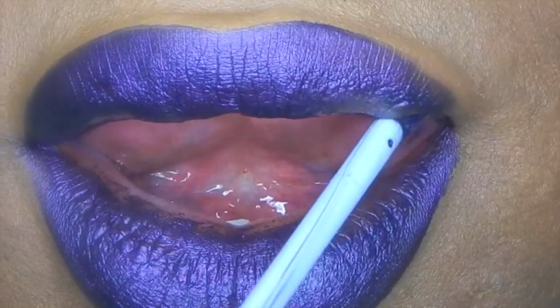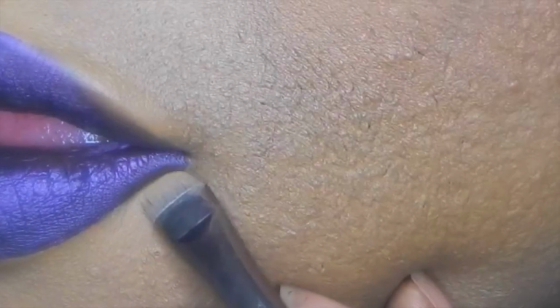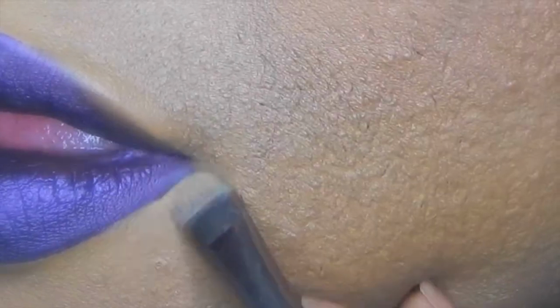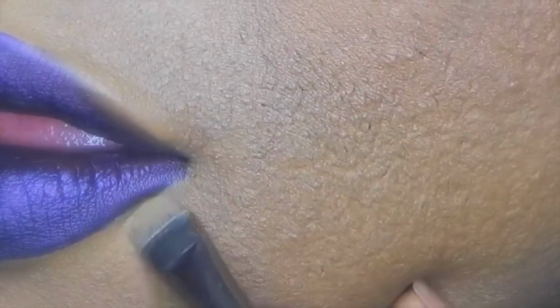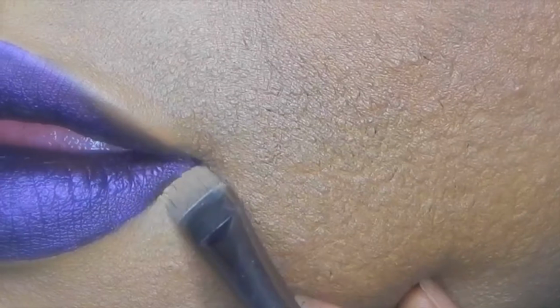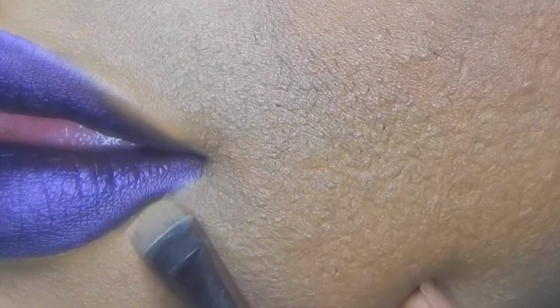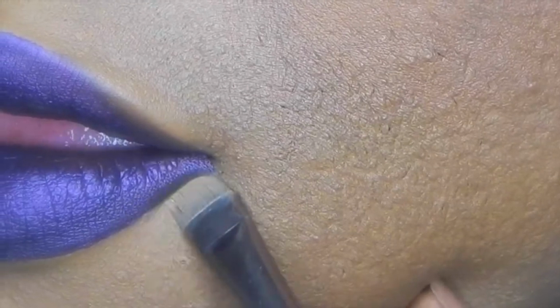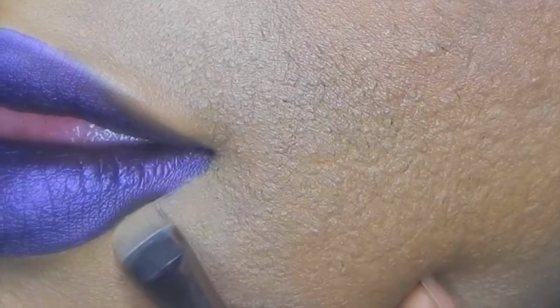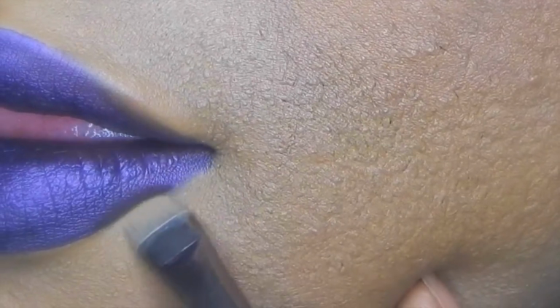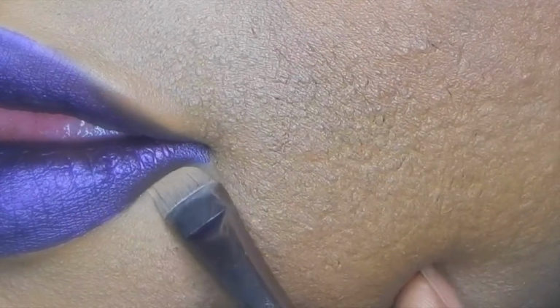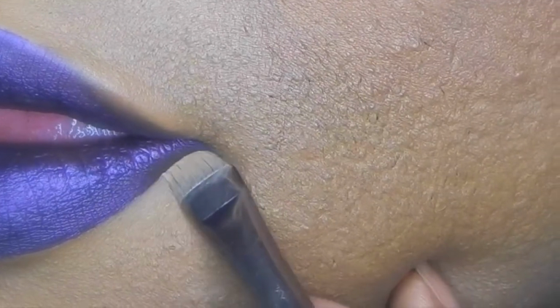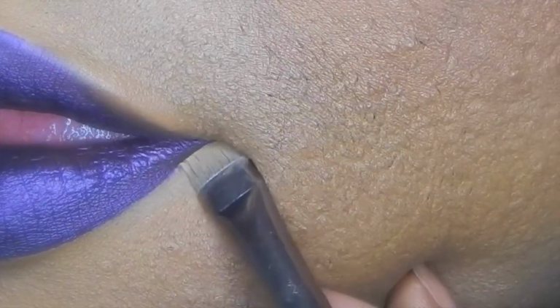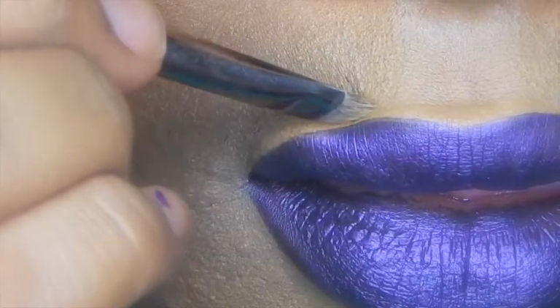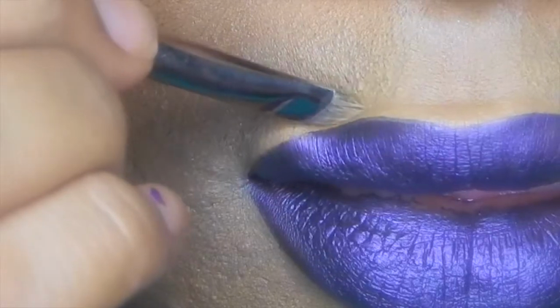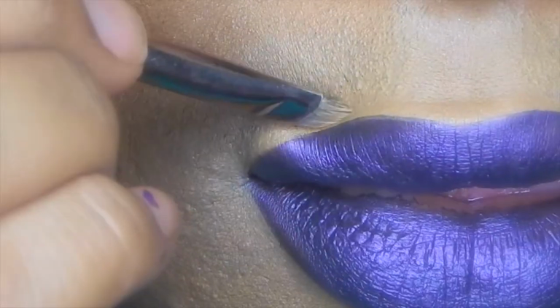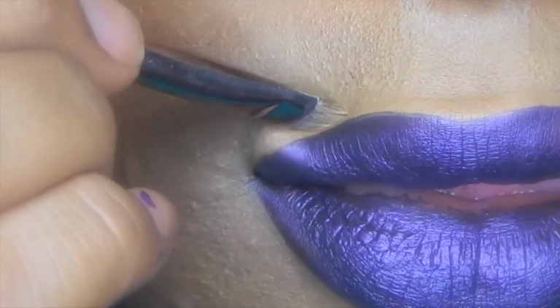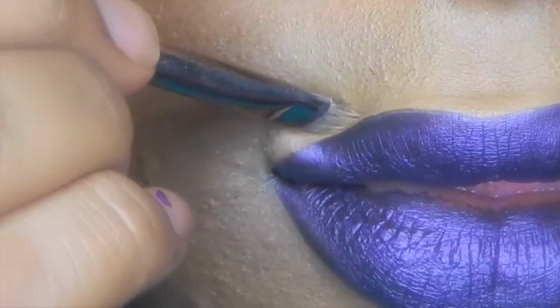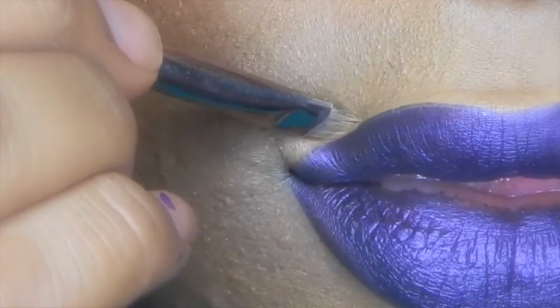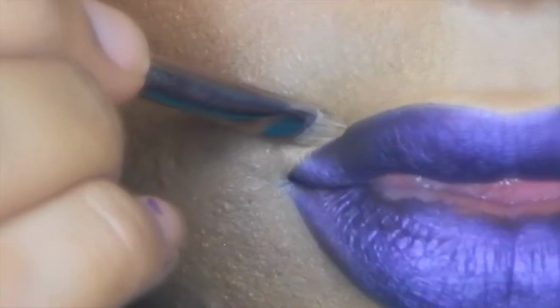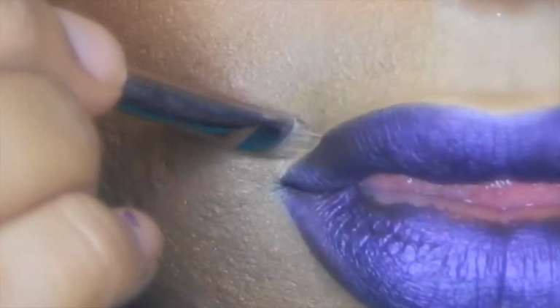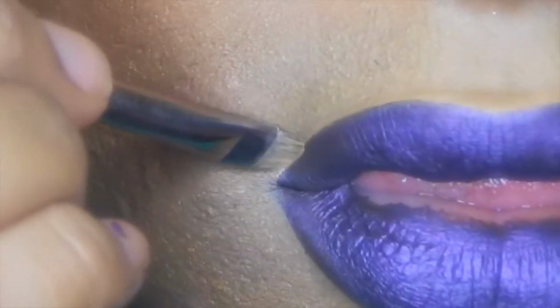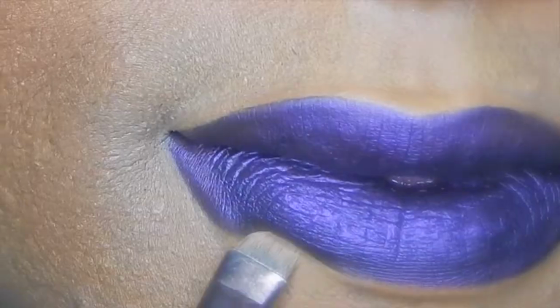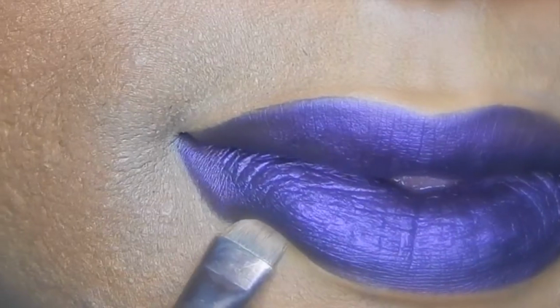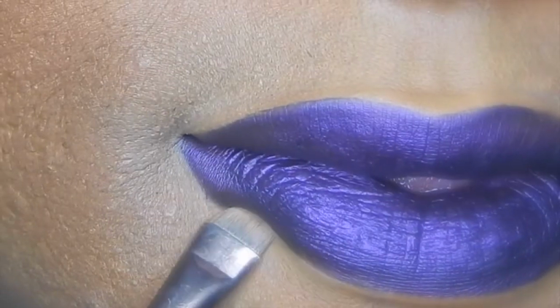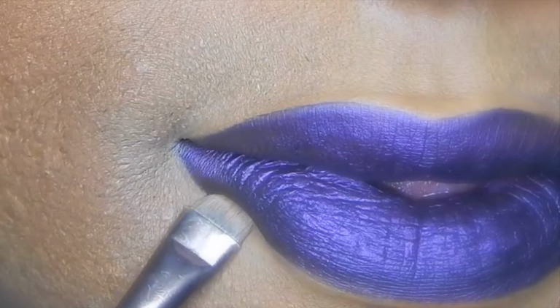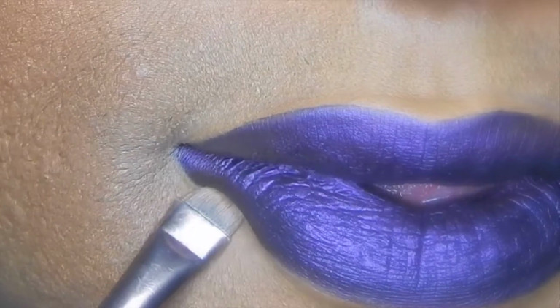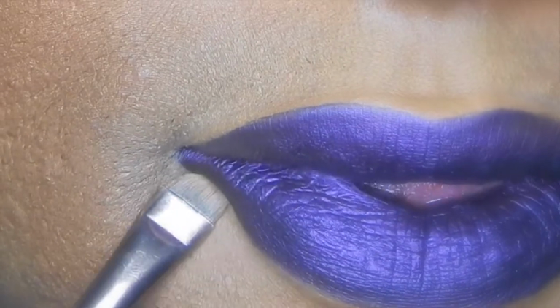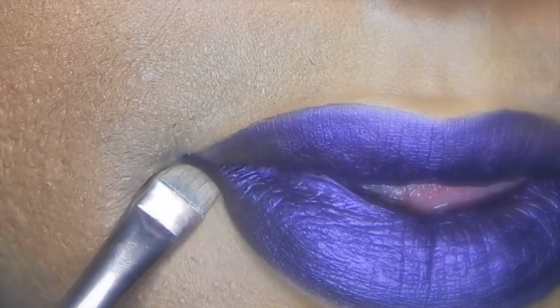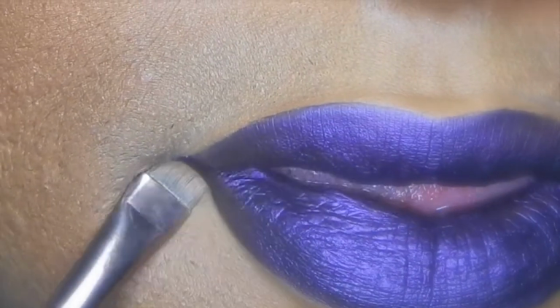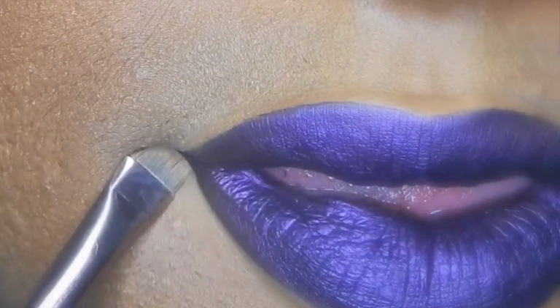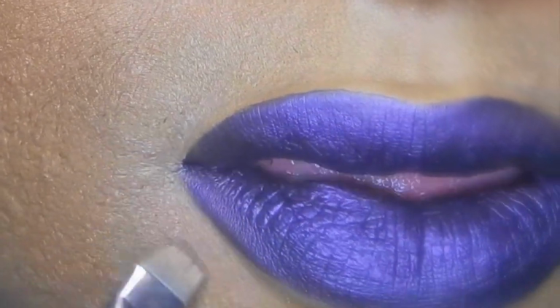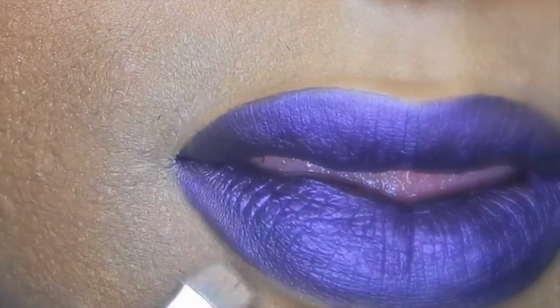Cleaned up the sides with the NYX concealer and a flat definer brush. I love that this concealer and this lipstick went together nicely and cleaned up effortlessly.